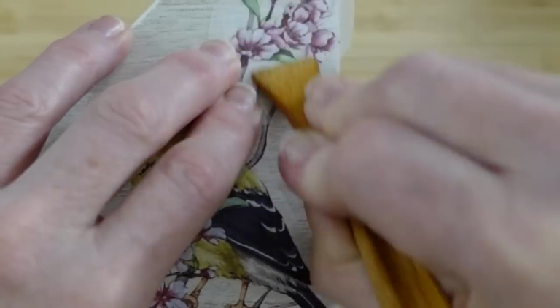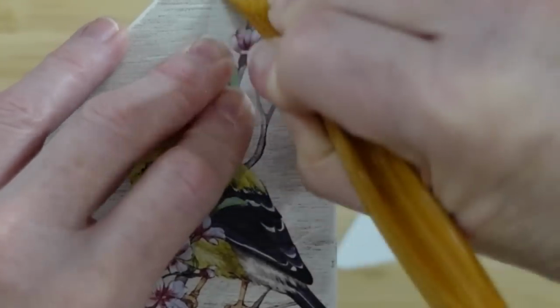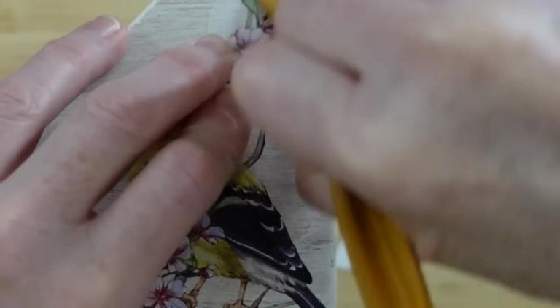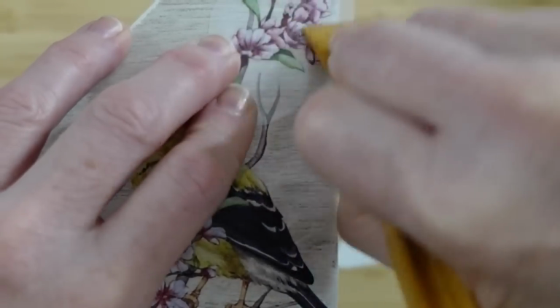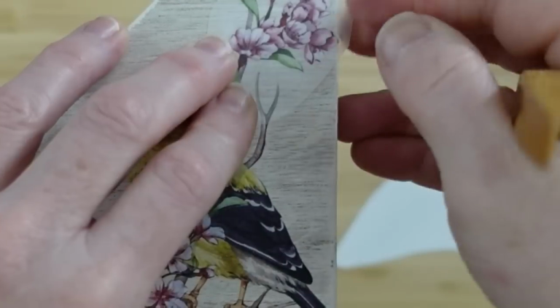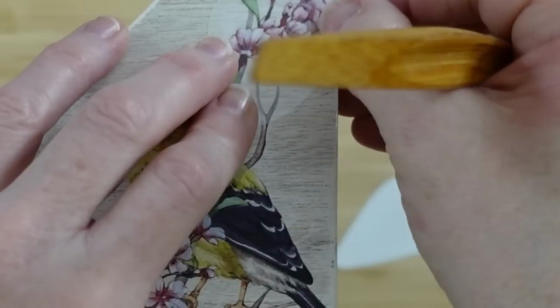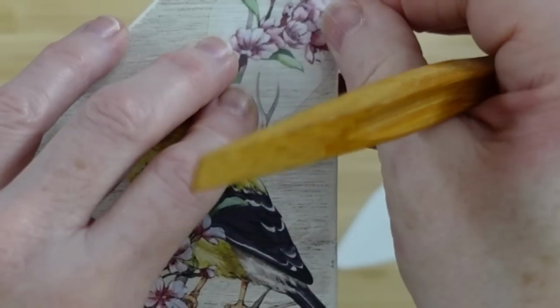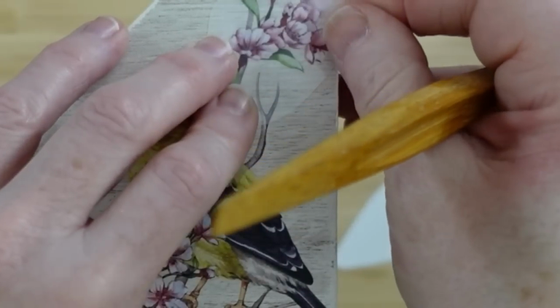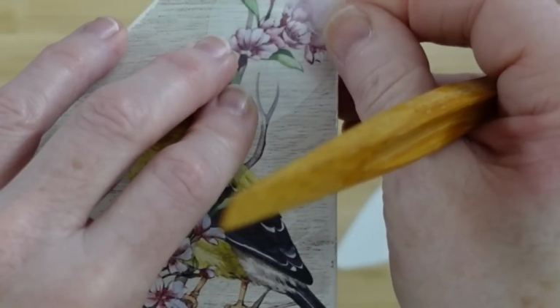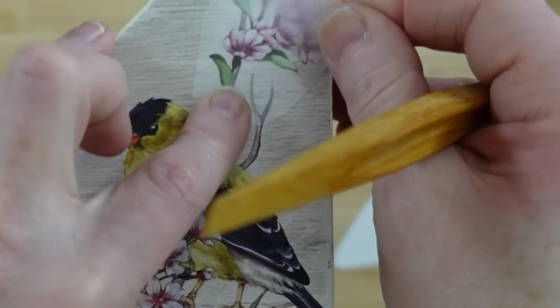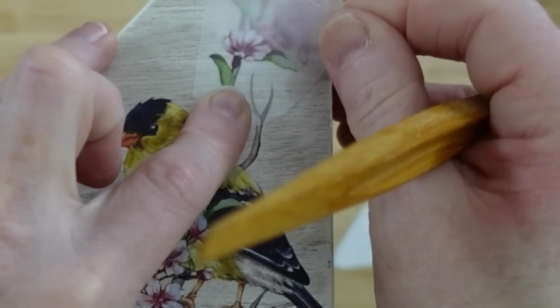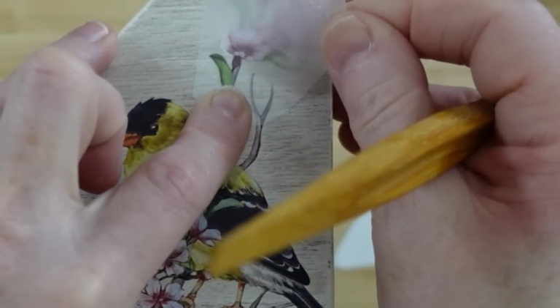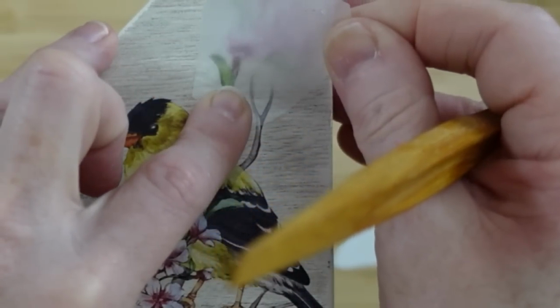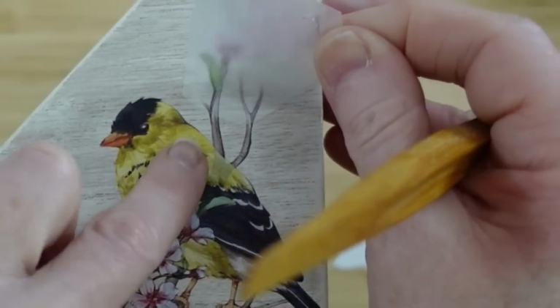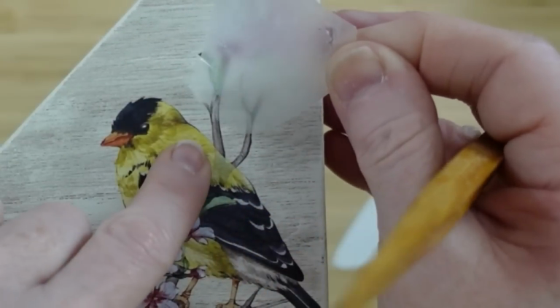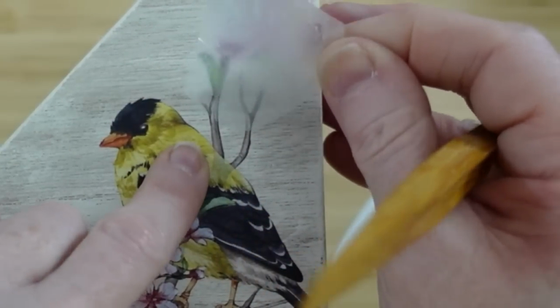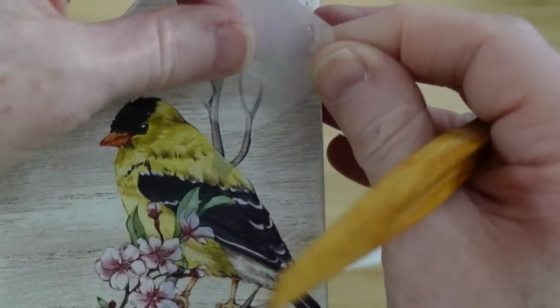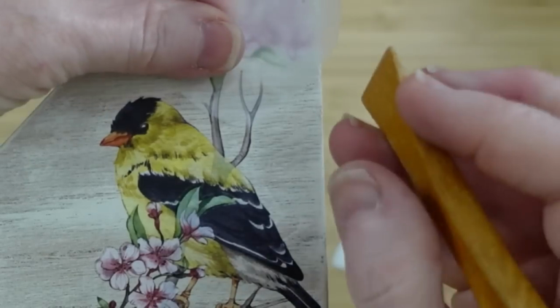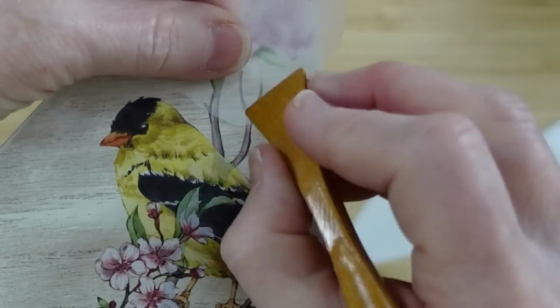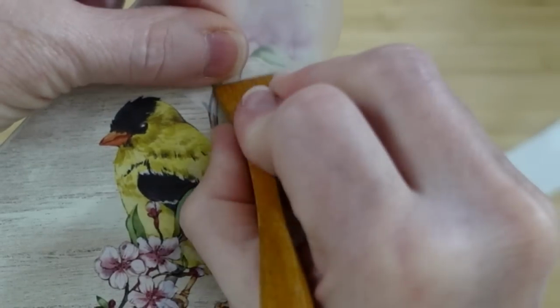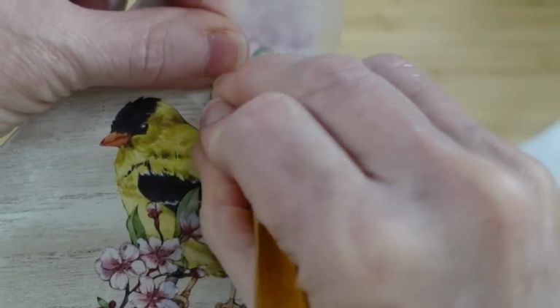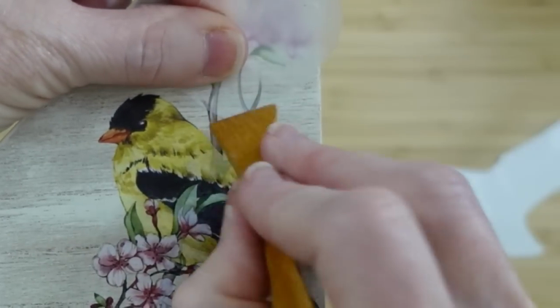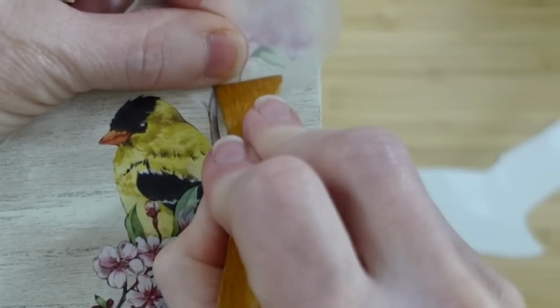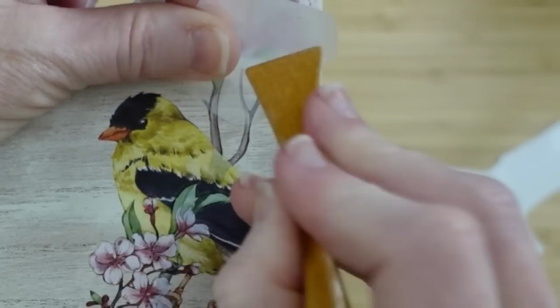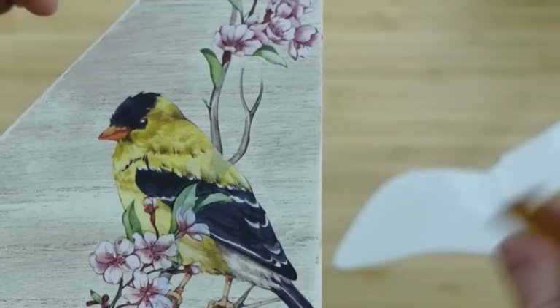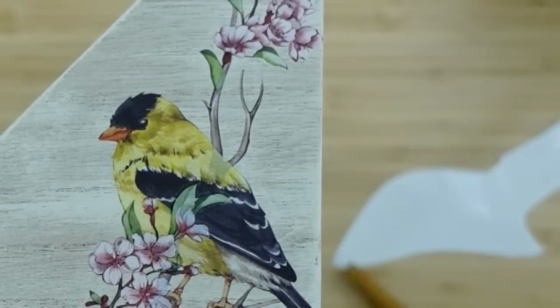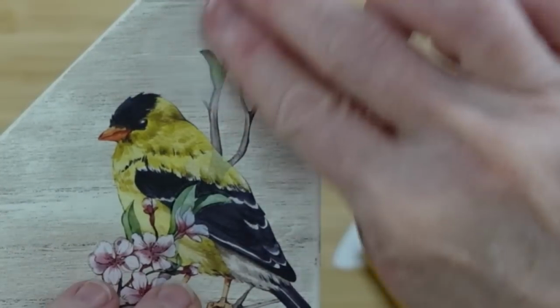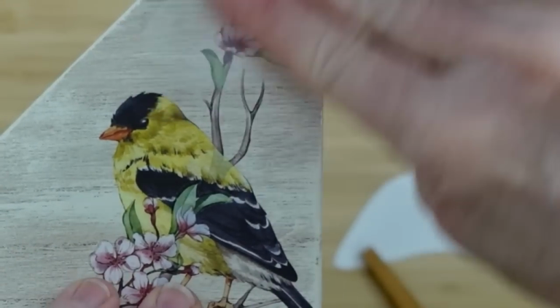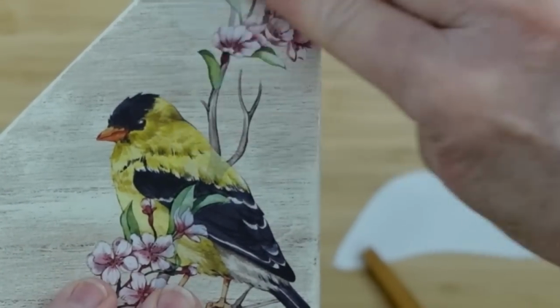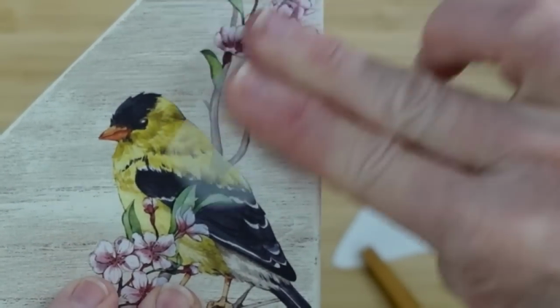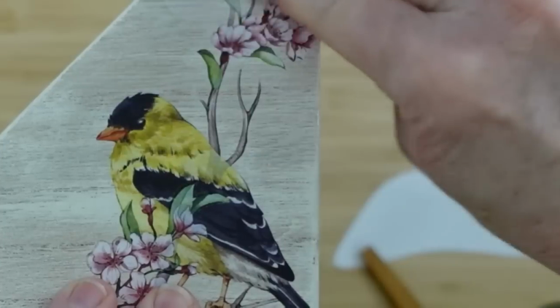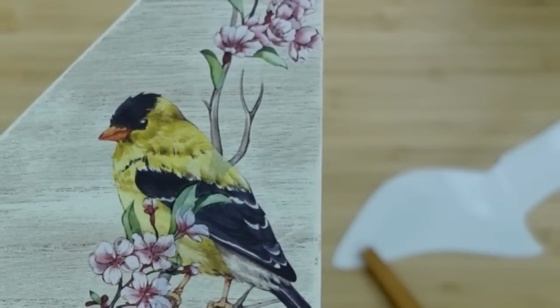I'm going to add a little more up here. This is close so you can see just how much time I take to get the right position, hold it in place, and then give that a good burnishing. If y'all don't have tools like this, it's not a big deal — grab a little wooden popsicle stick, that'll work fine. This is why we pull them up easily, very slowly, so we can fix all the little edges.